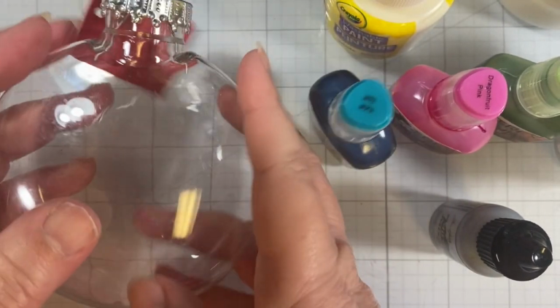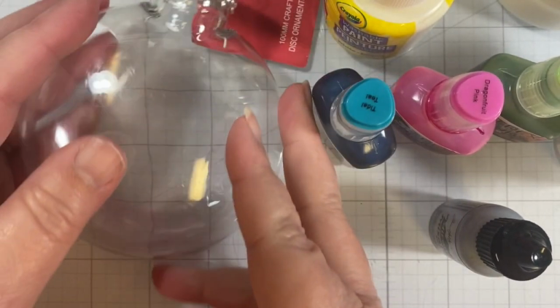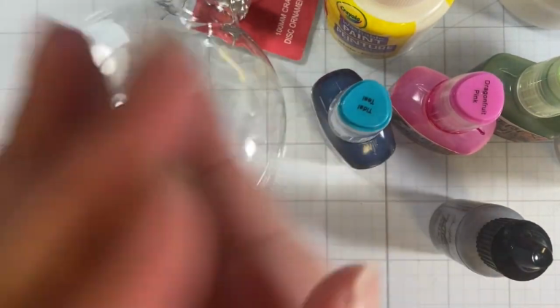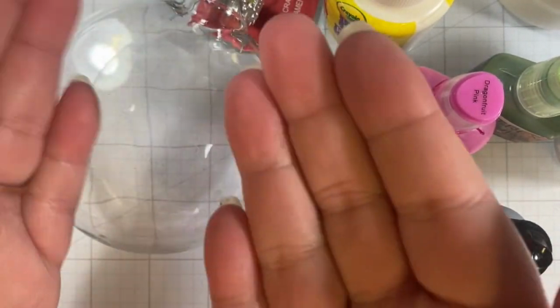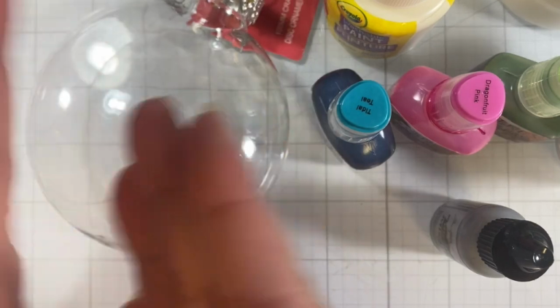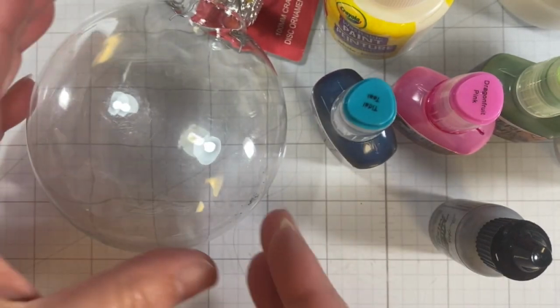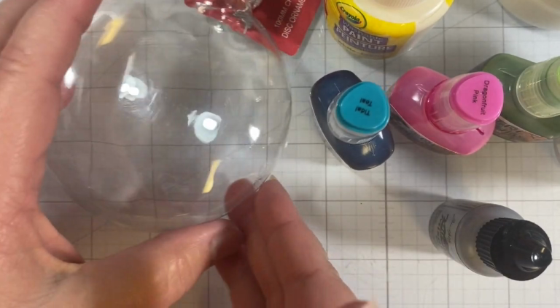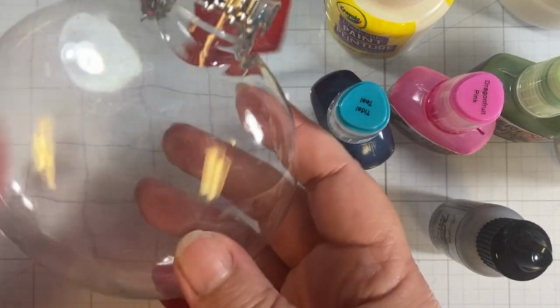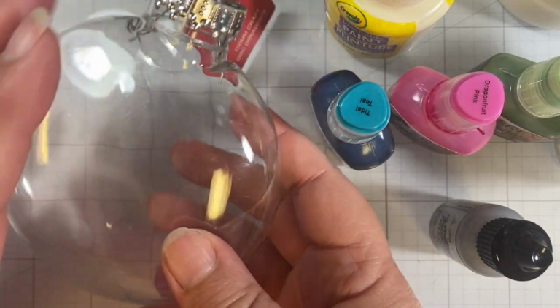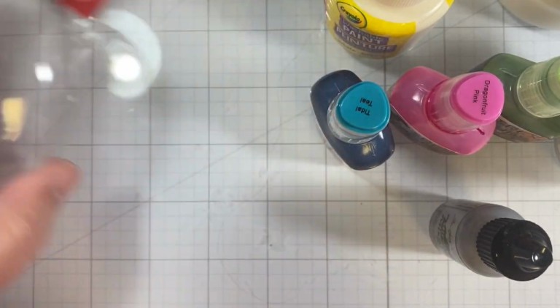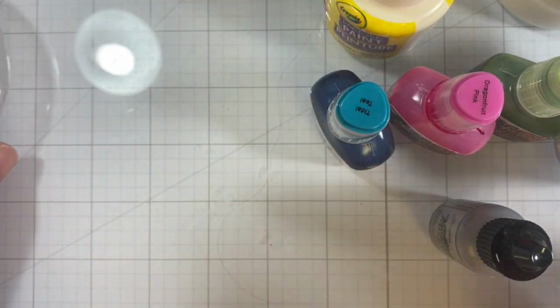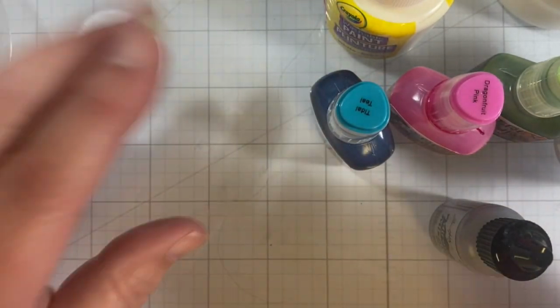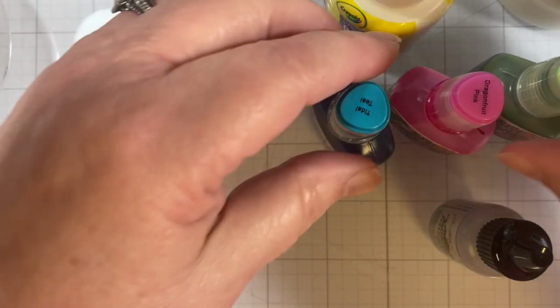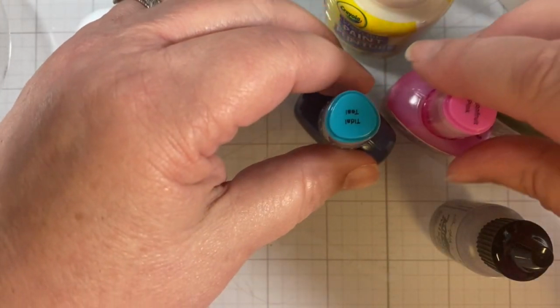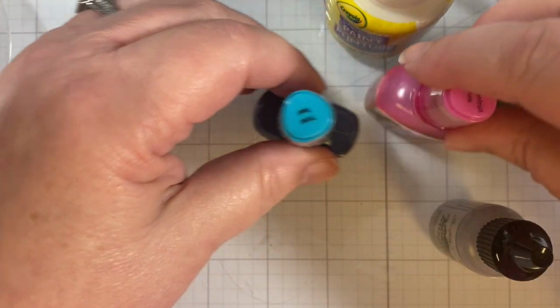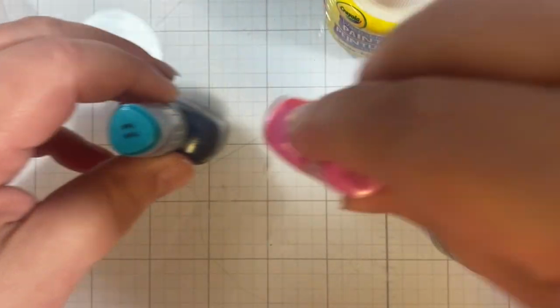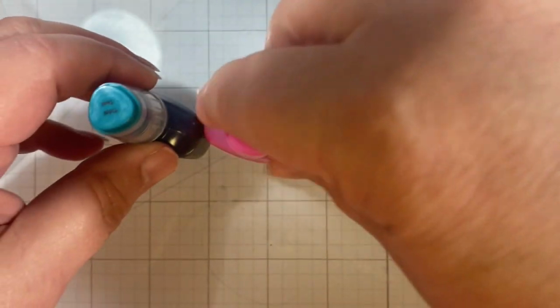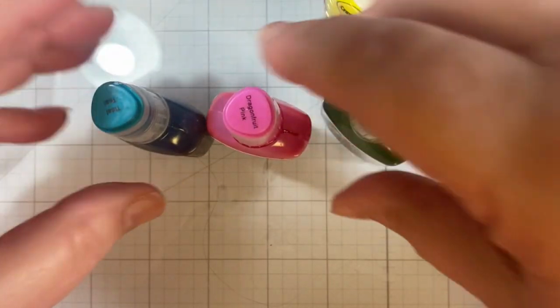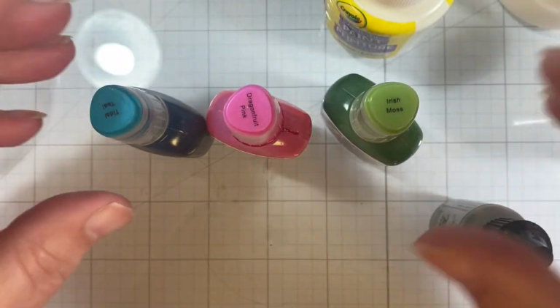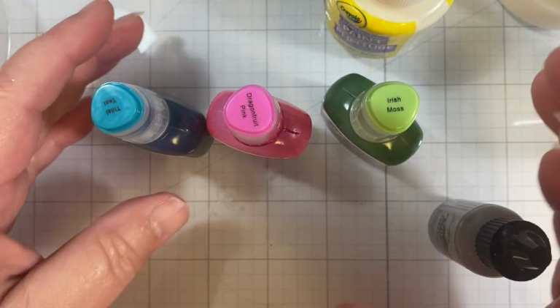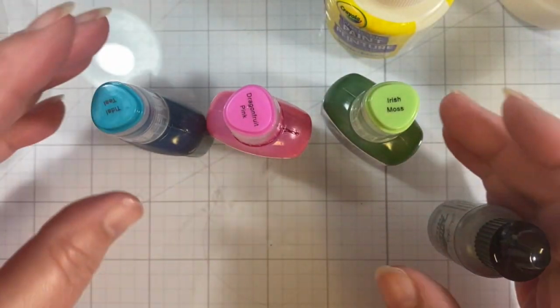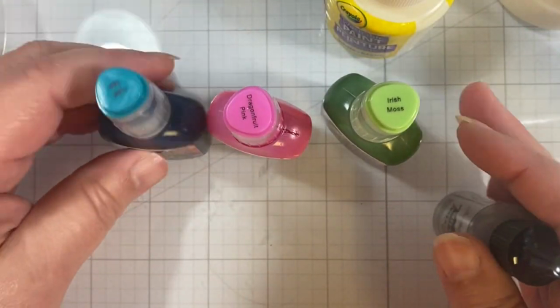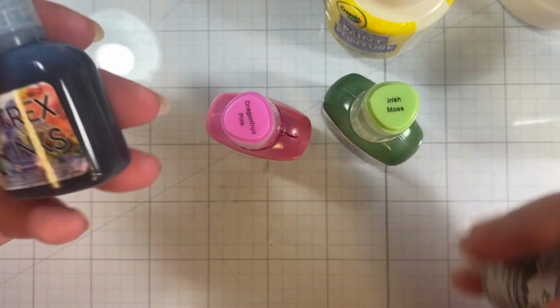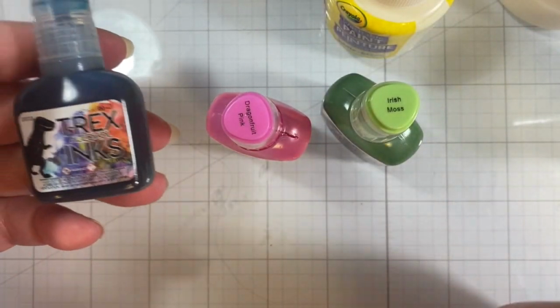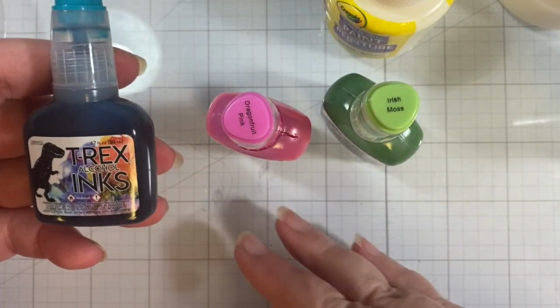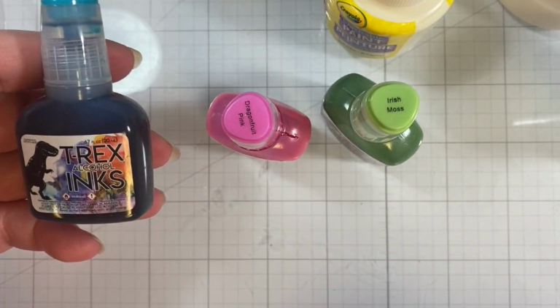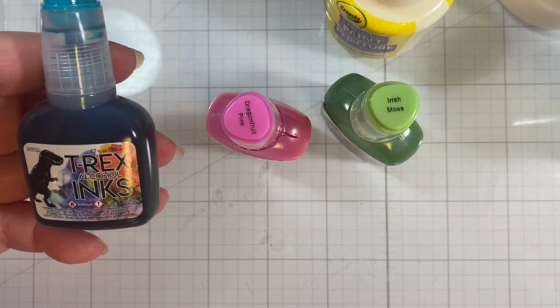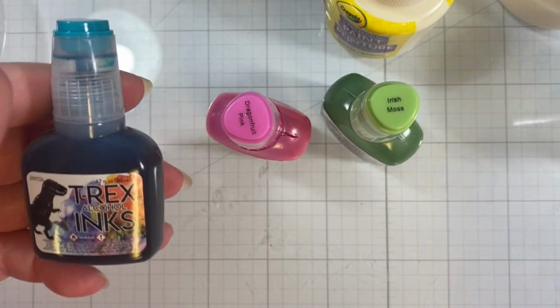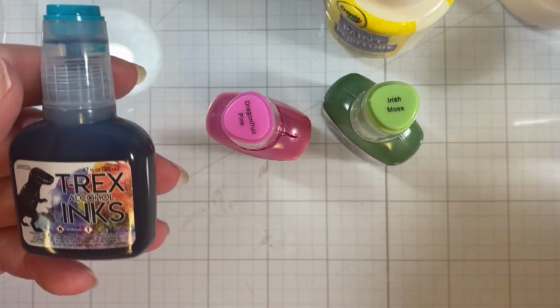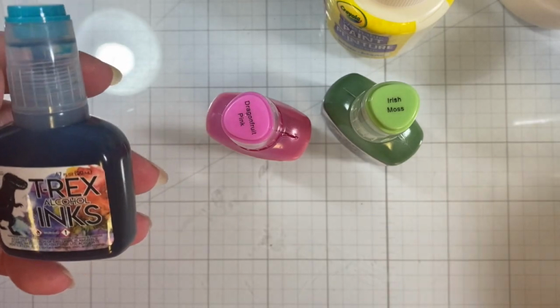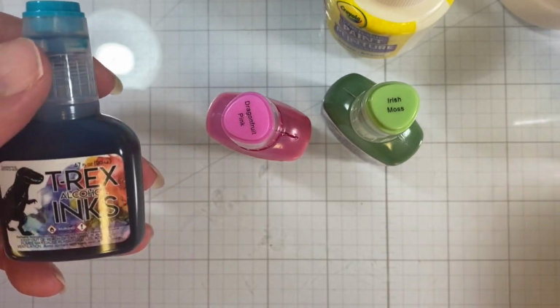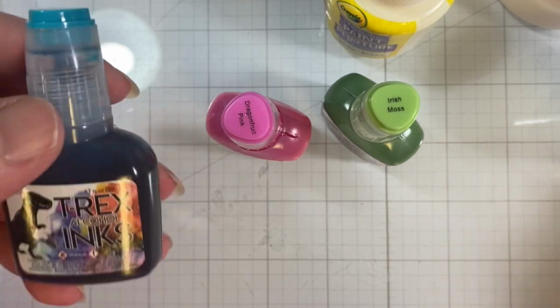You don't want one that hinges open. Then I have my alcohol ink colors that I've chosen here, and the brand I'm using is T-Rex alcohol inks.